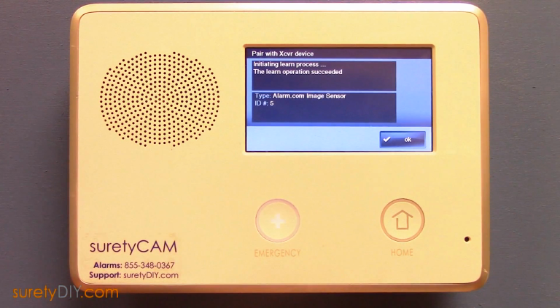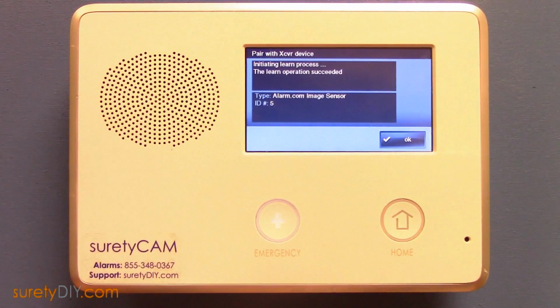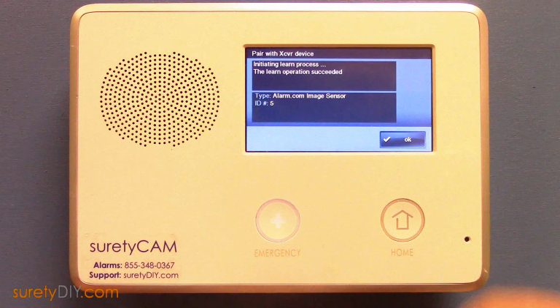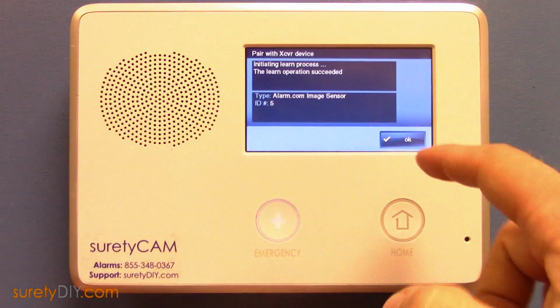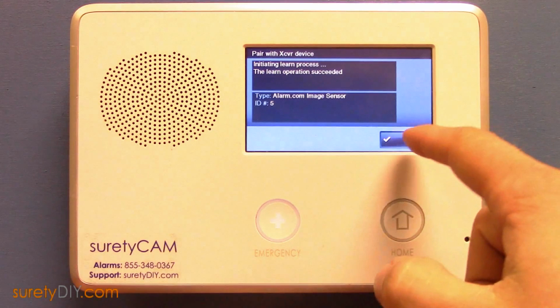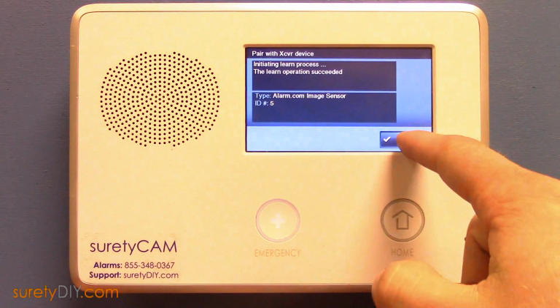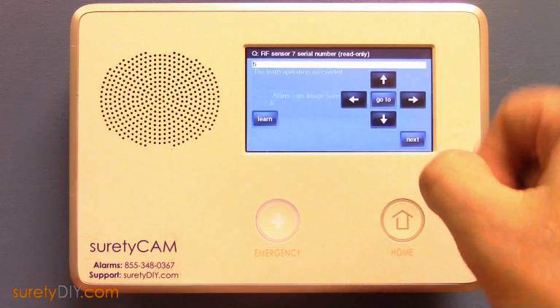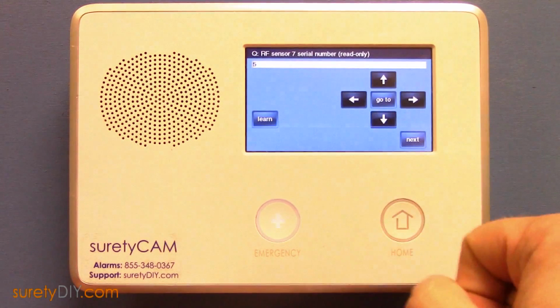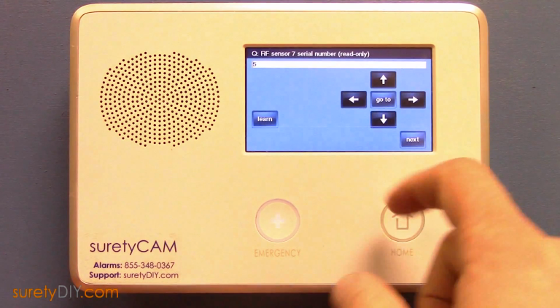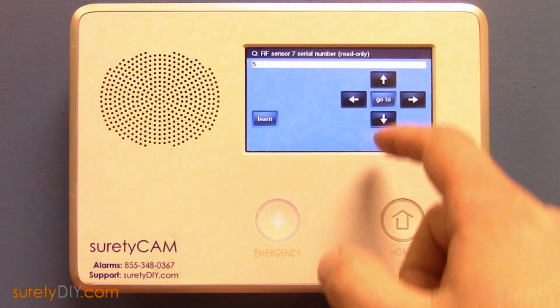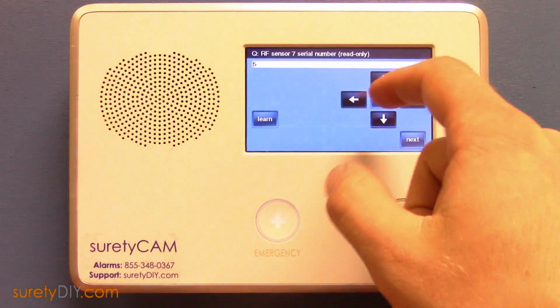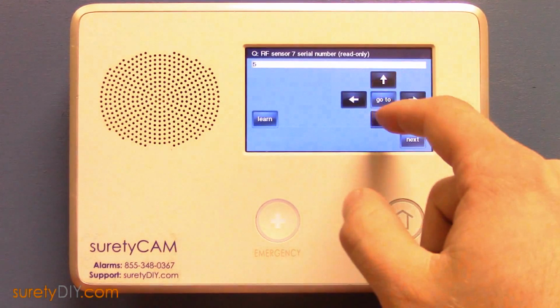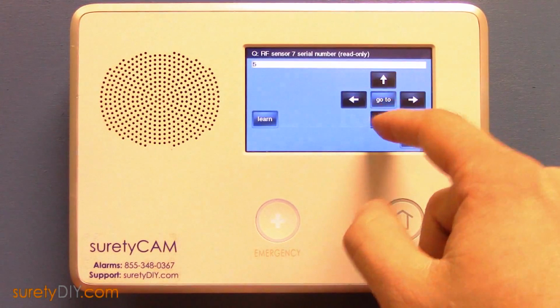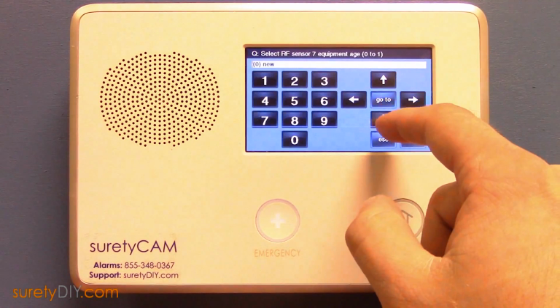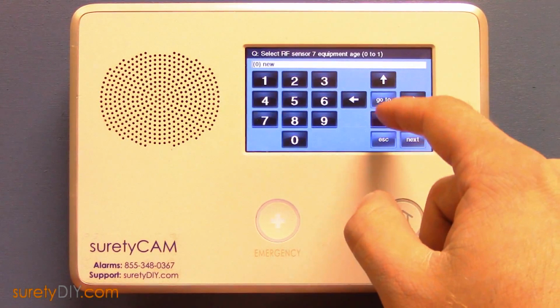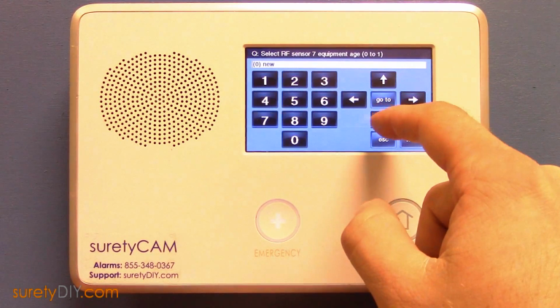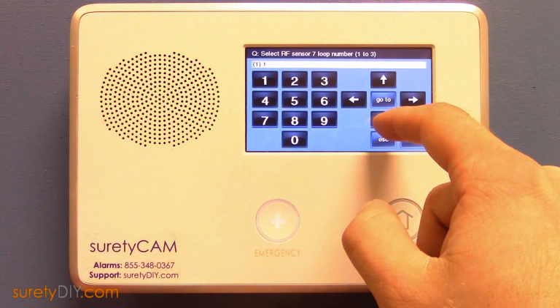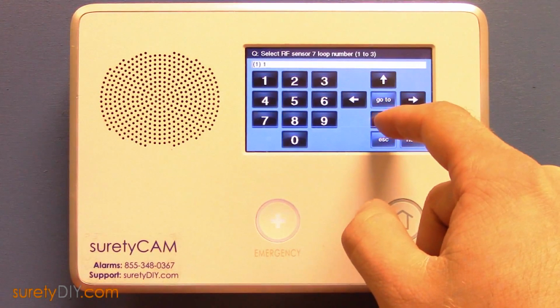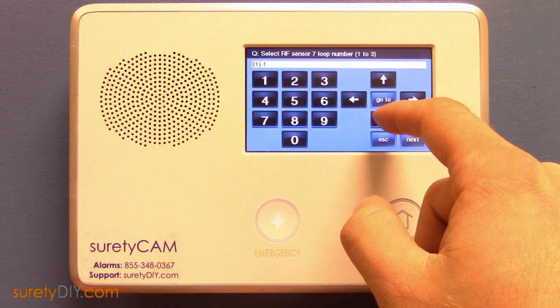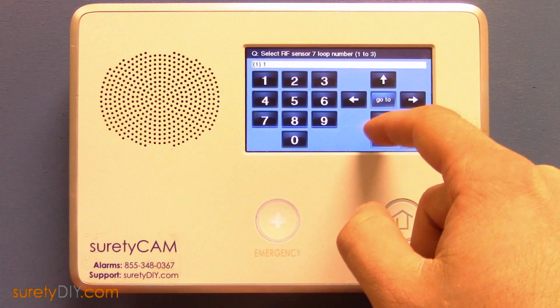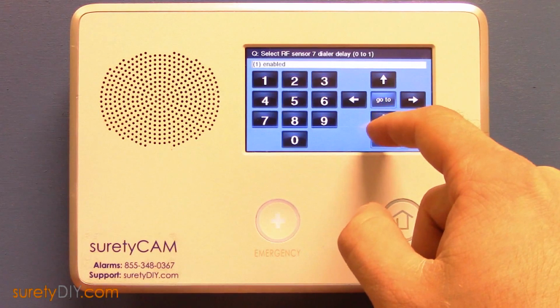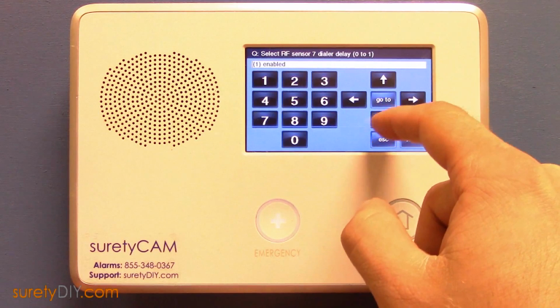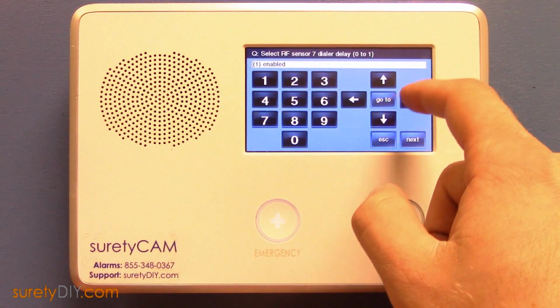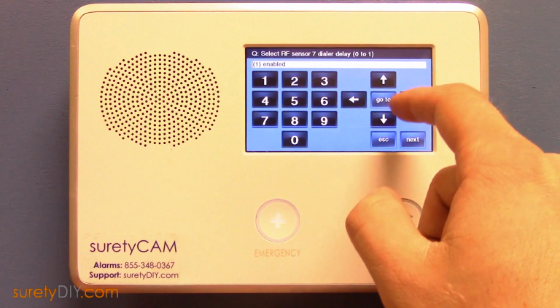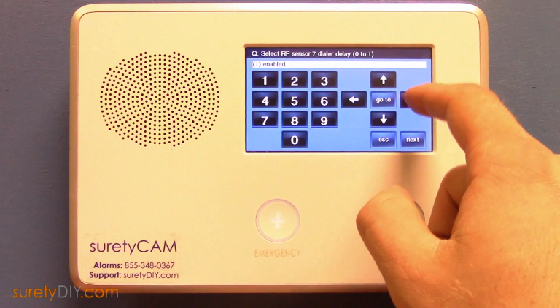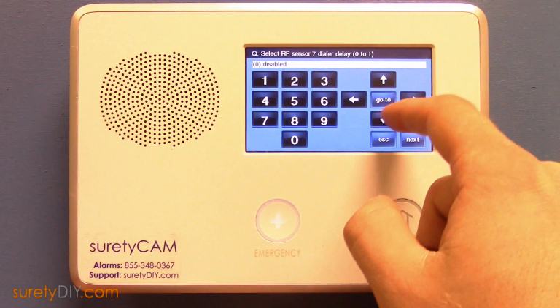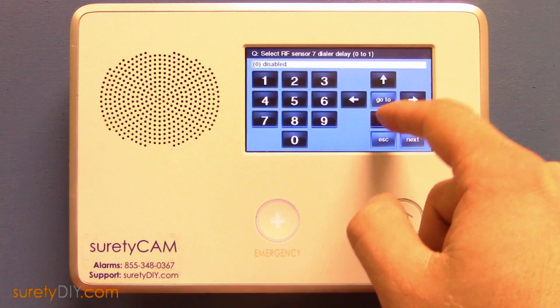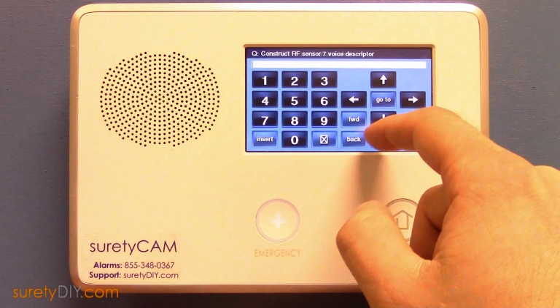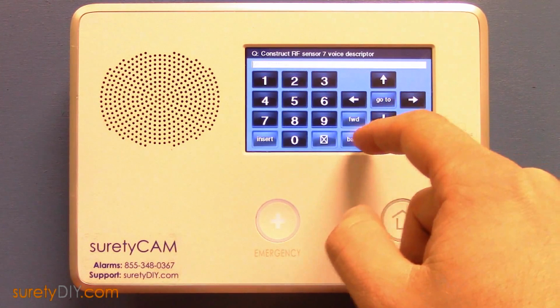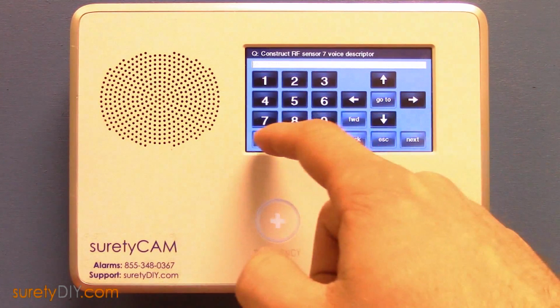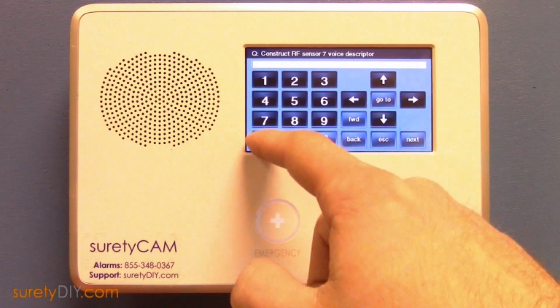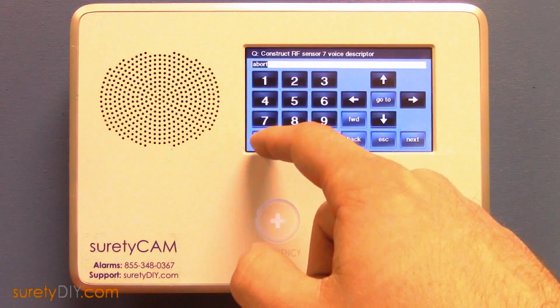After it's been paired to the panel, you want to make sure that the sensor is in loop 1. We suggest disabling dialer delay, and add a voice descriptor for your sensor.